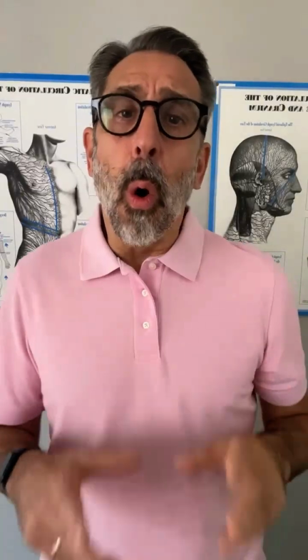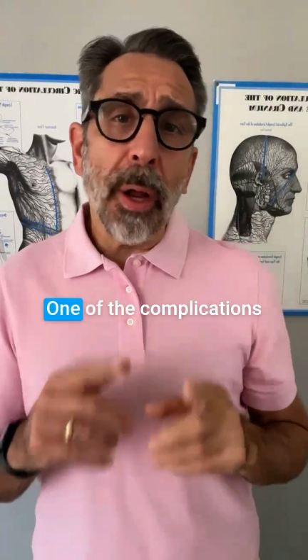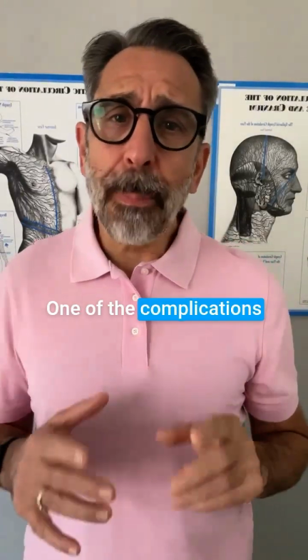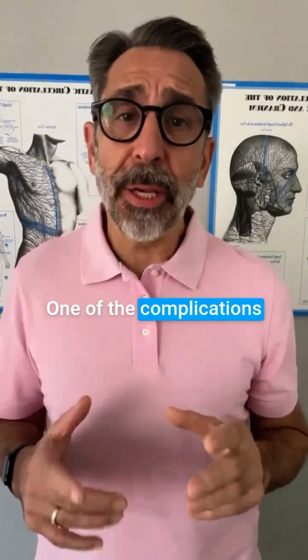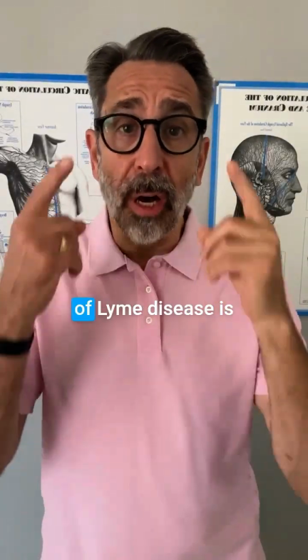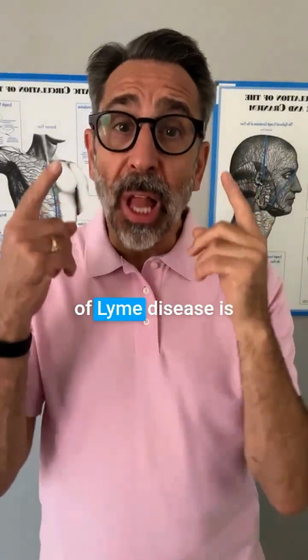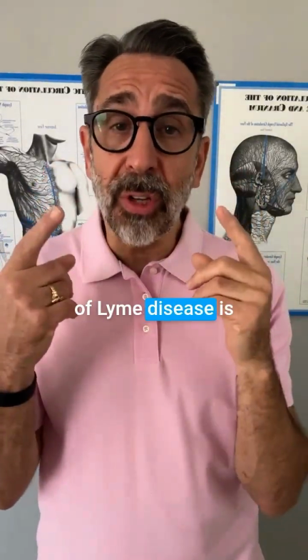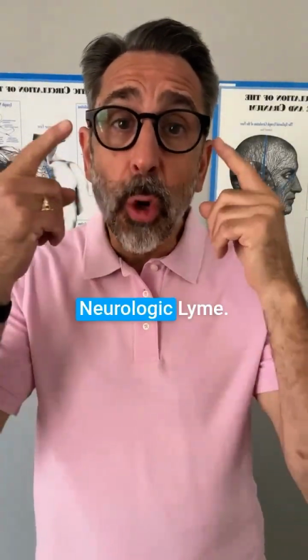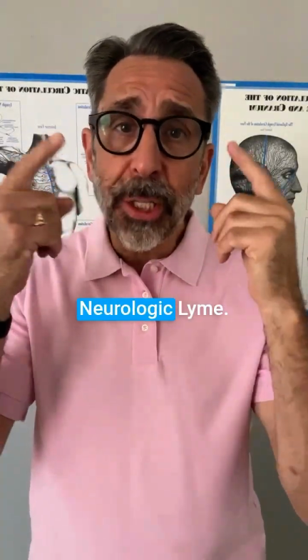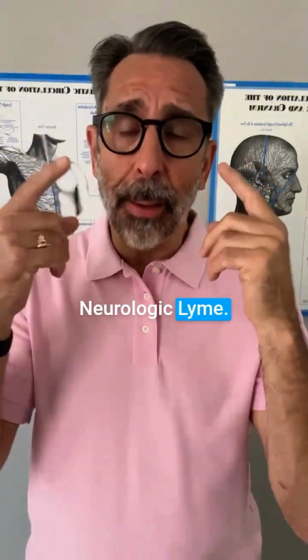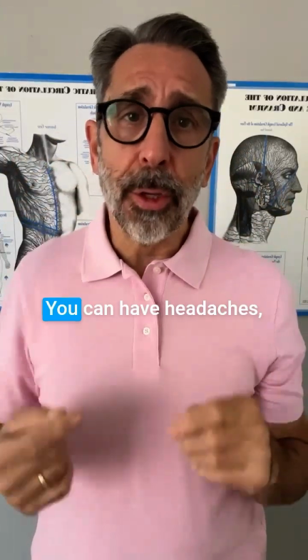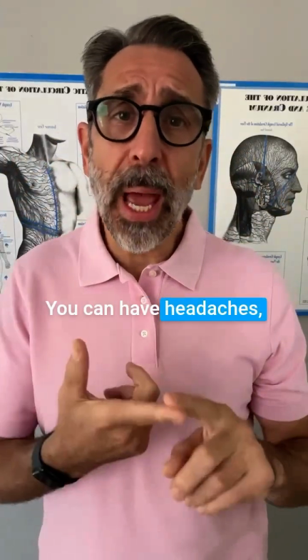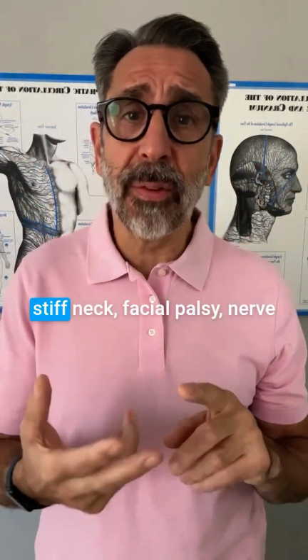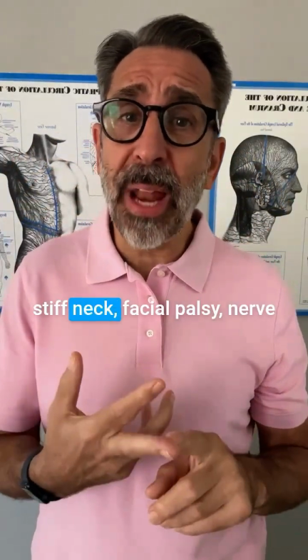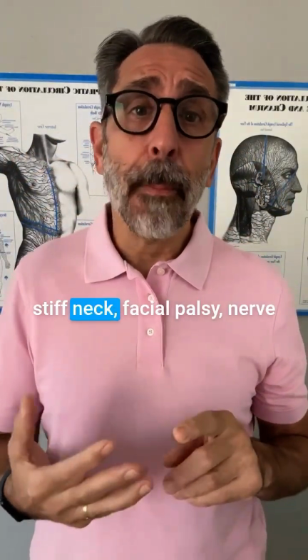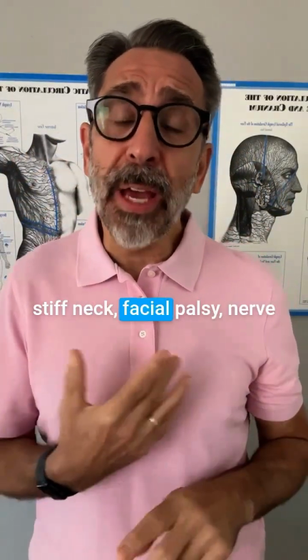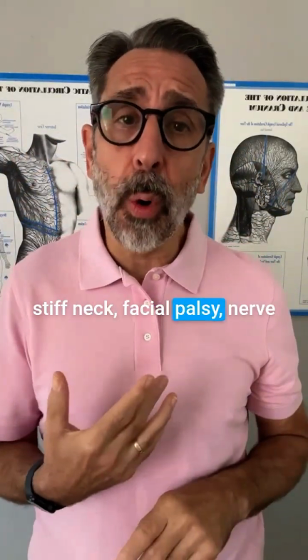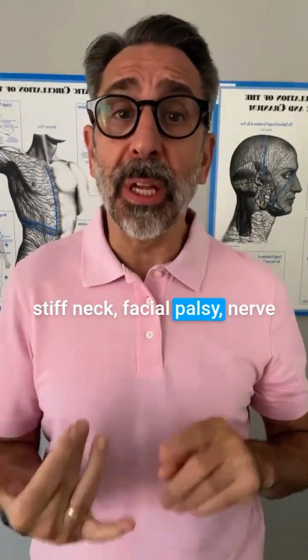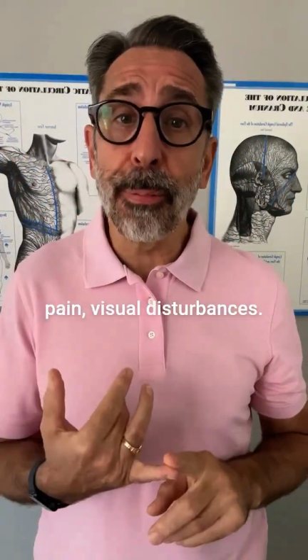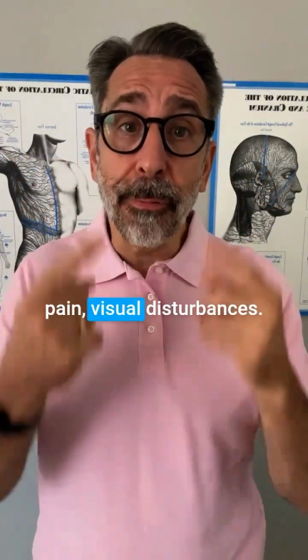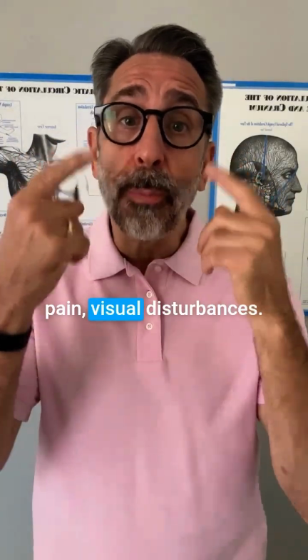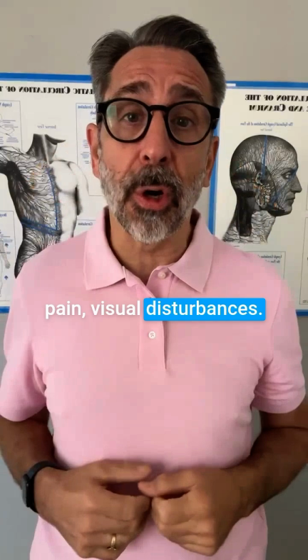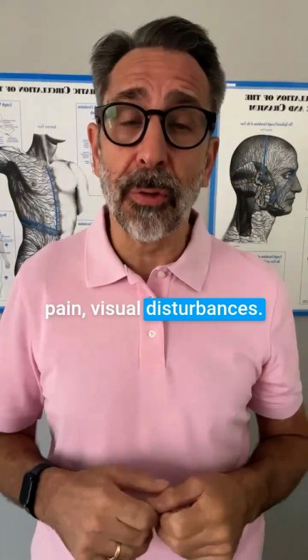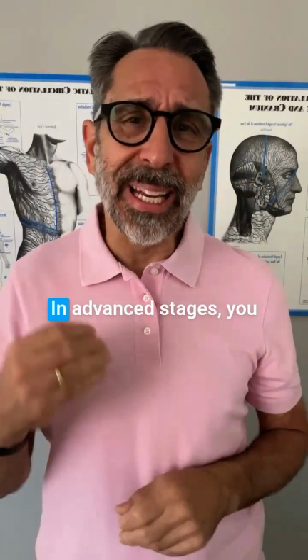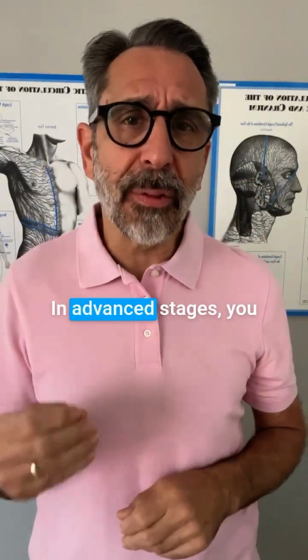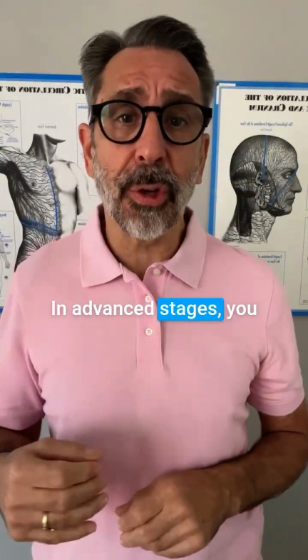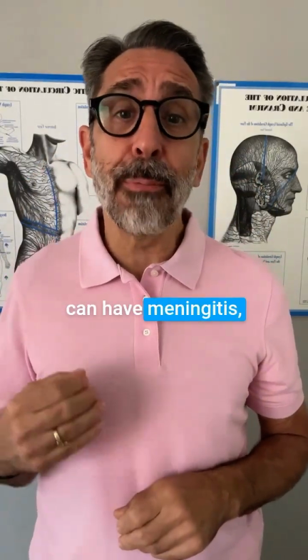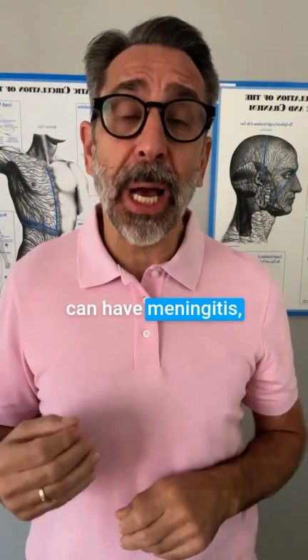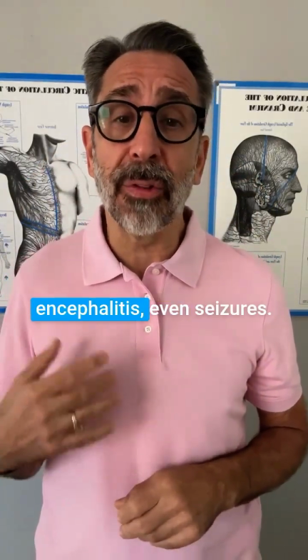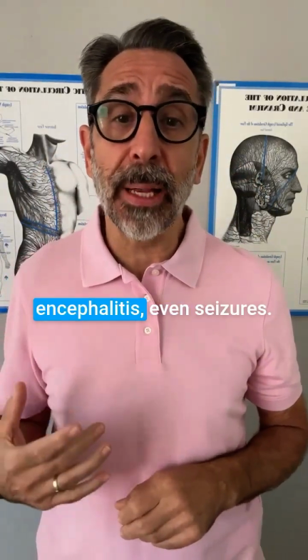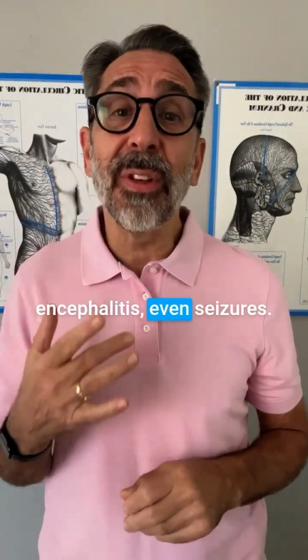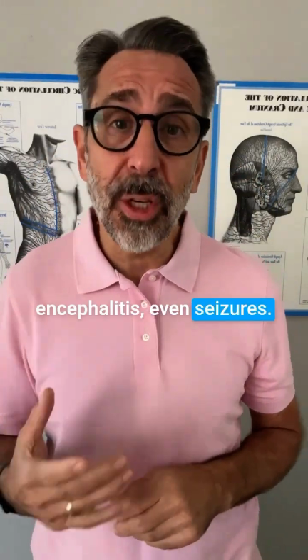One of the complications of Lyme disease is neurologic Lyme. You can have headaches, stiff neck, facial palsy, nerve pain, visual disturbances. In advanced stages, you can have meningitis, encephalitis, even seizures.